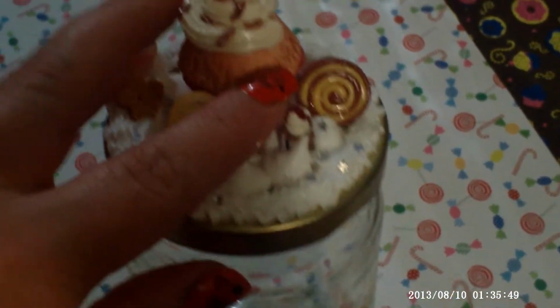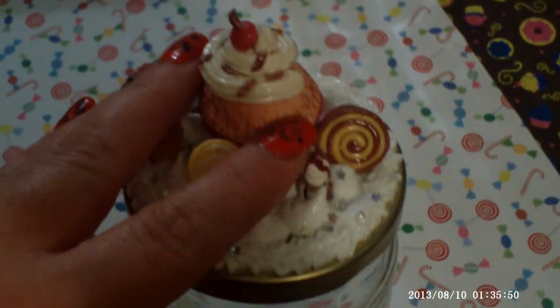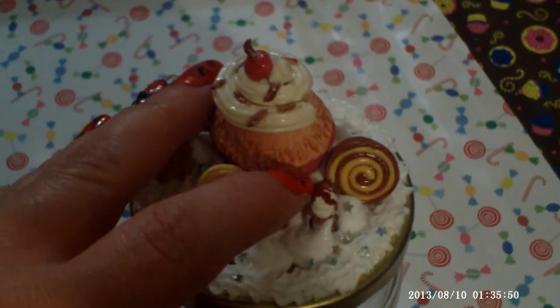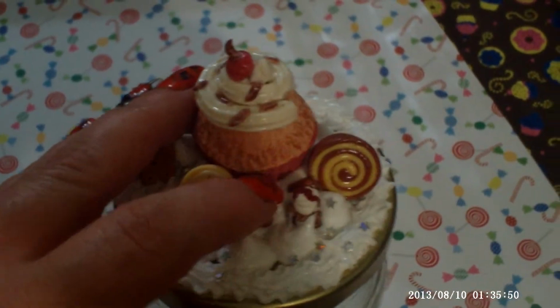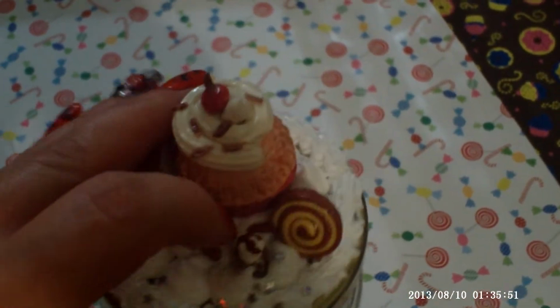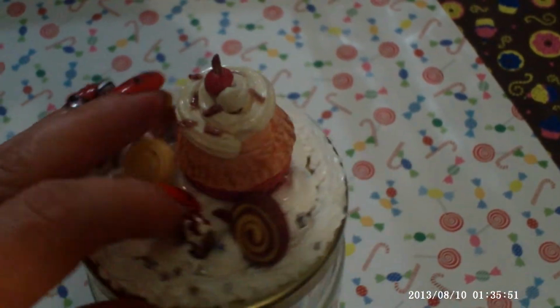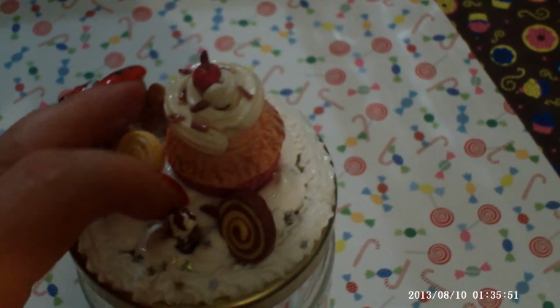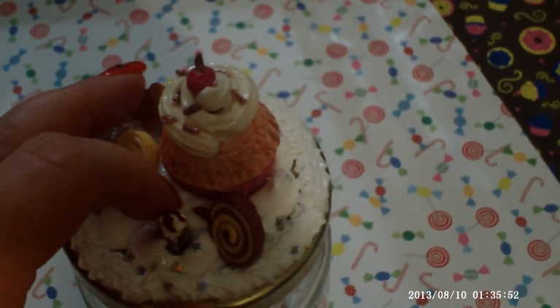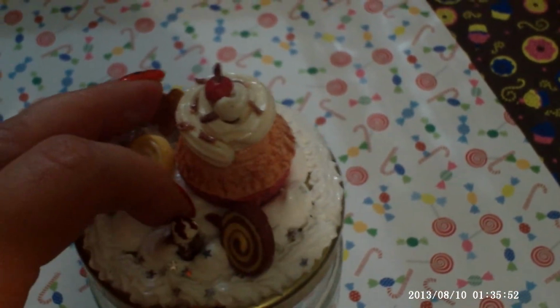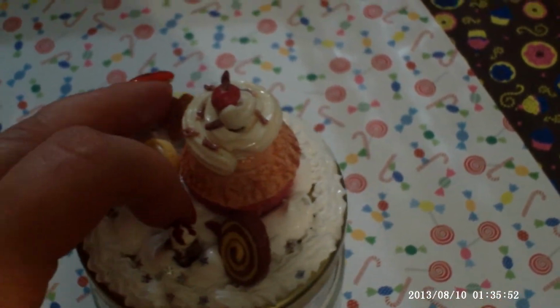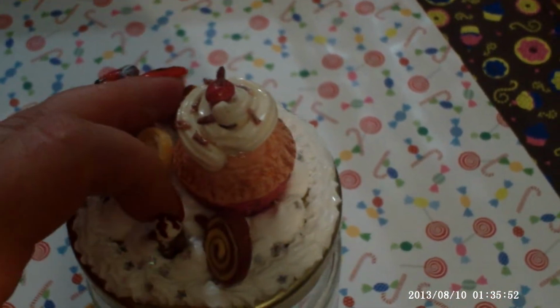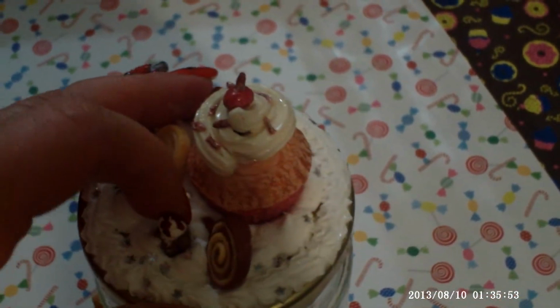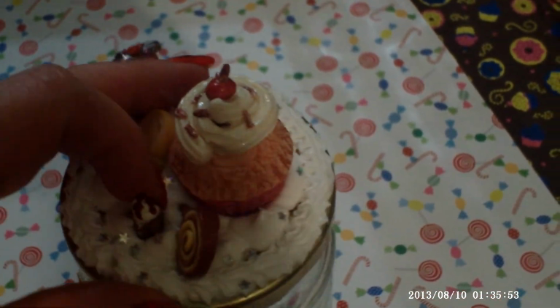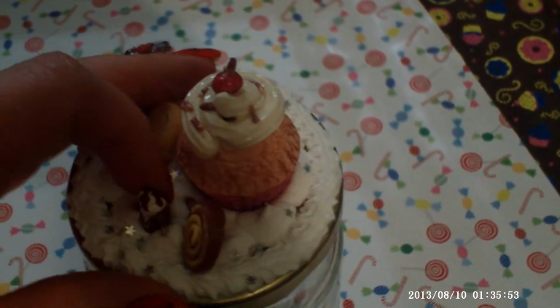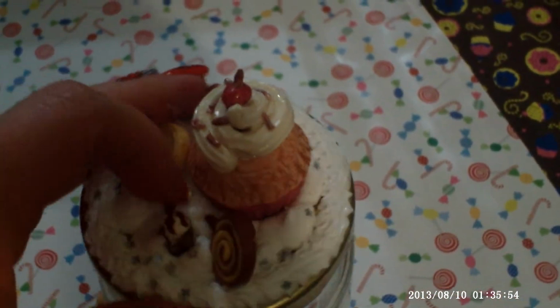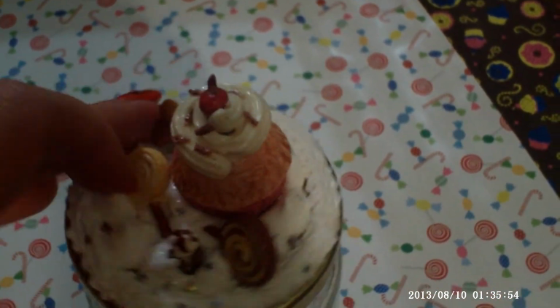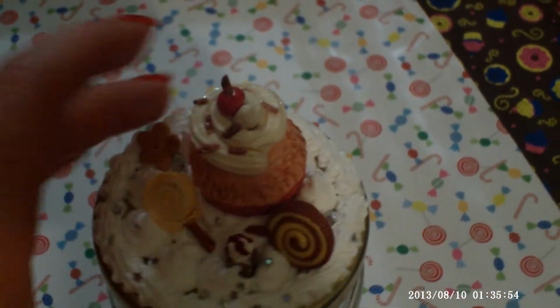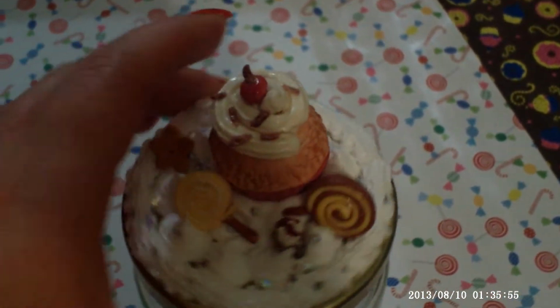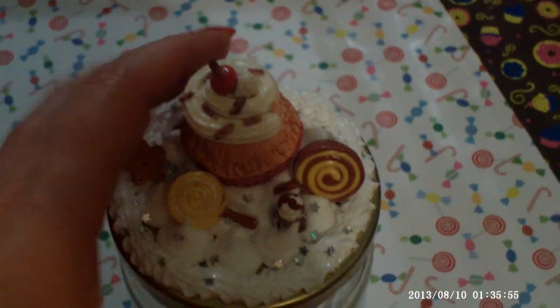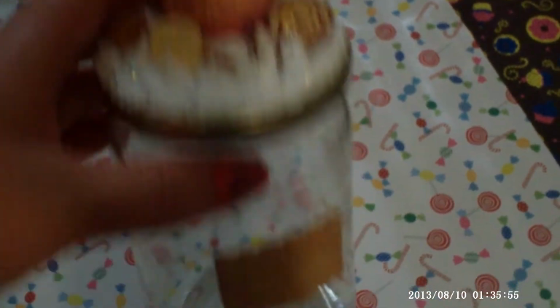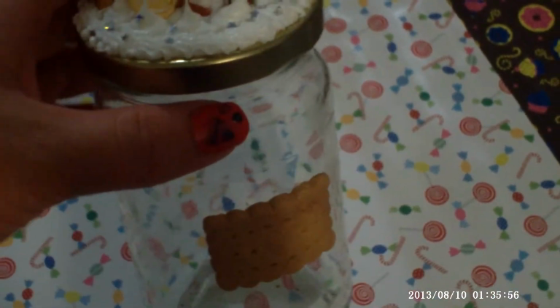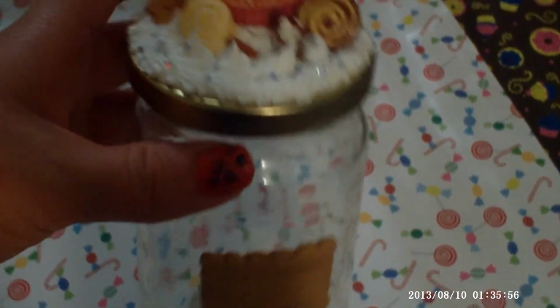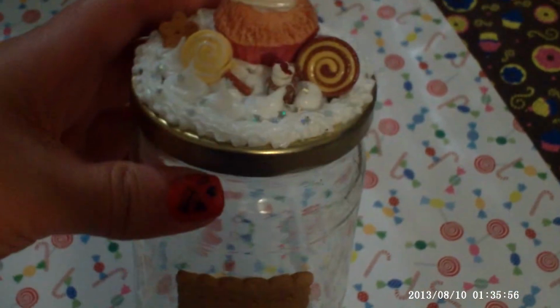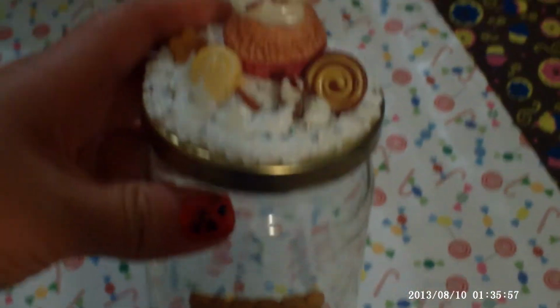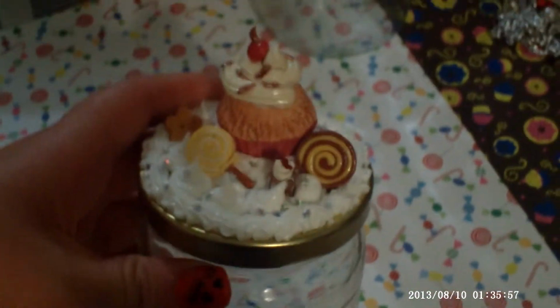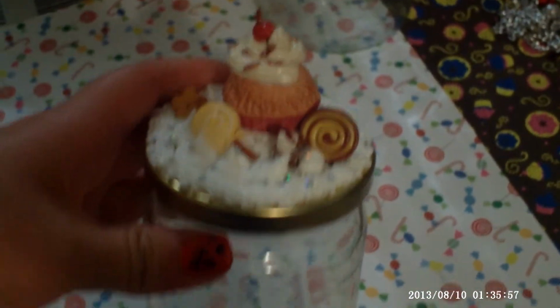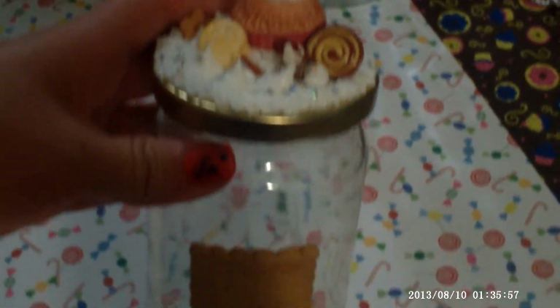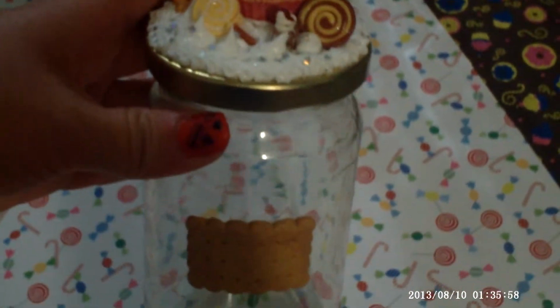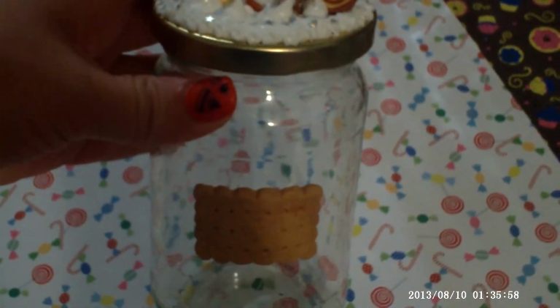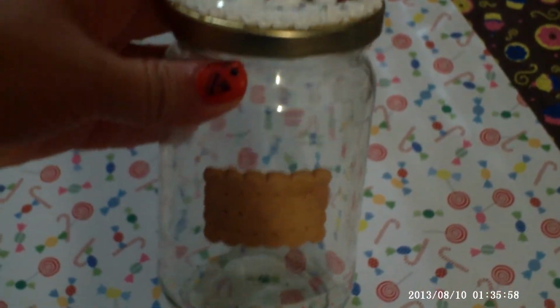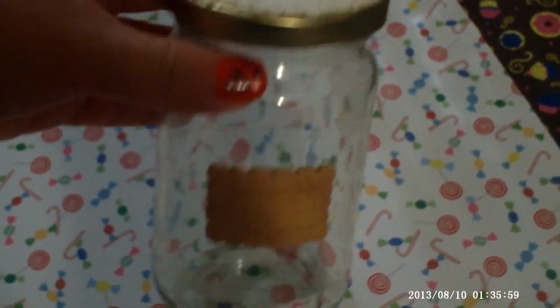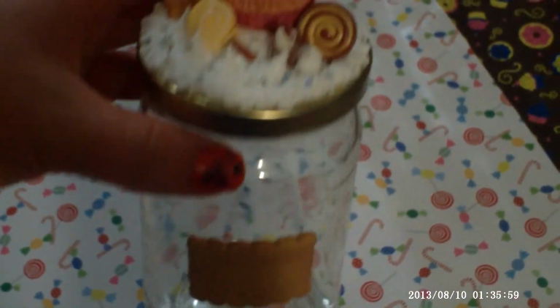This was one of my first cupcakes, so sorry. I think it results well. It's cute, I think.